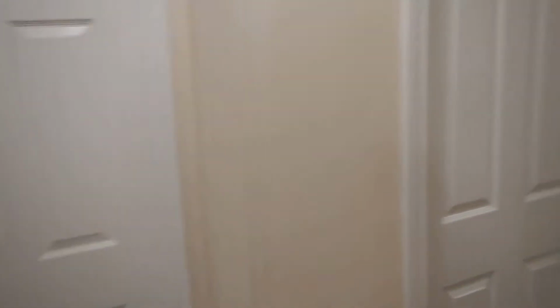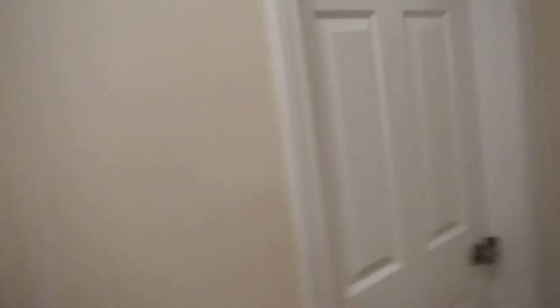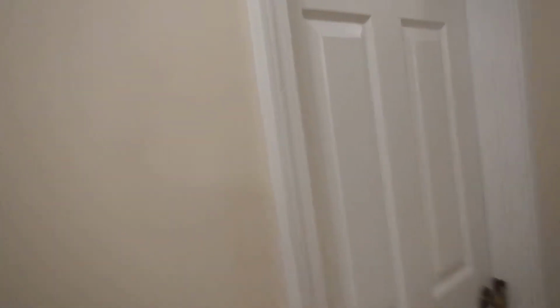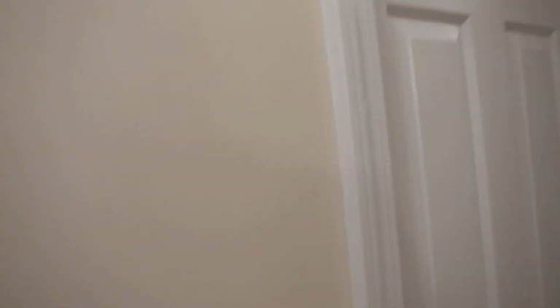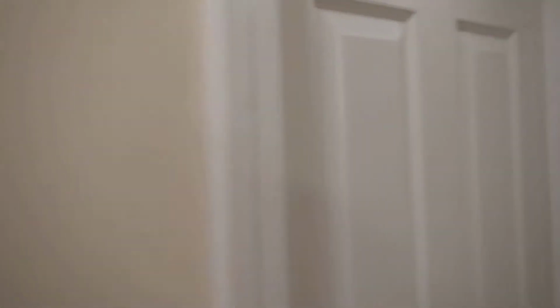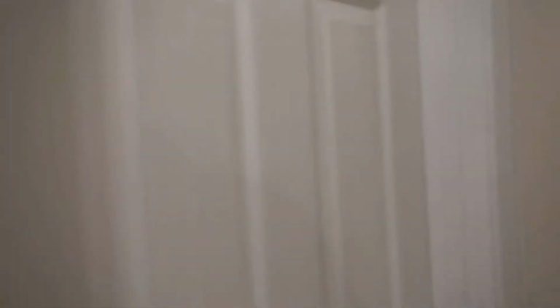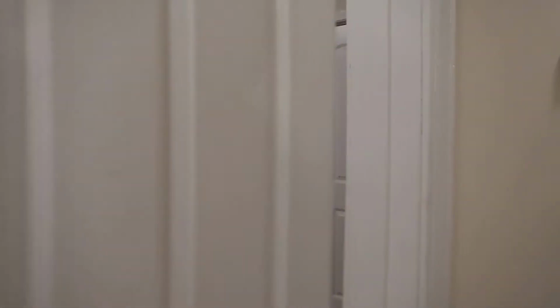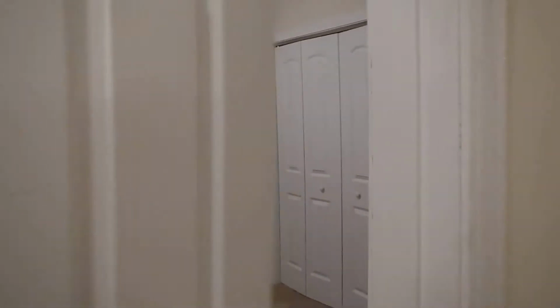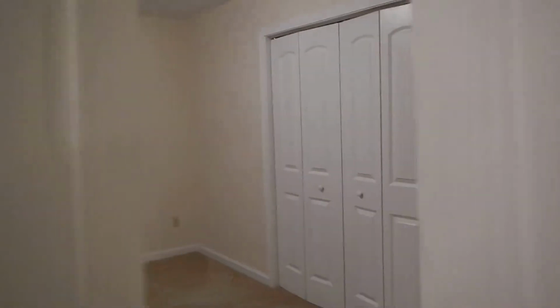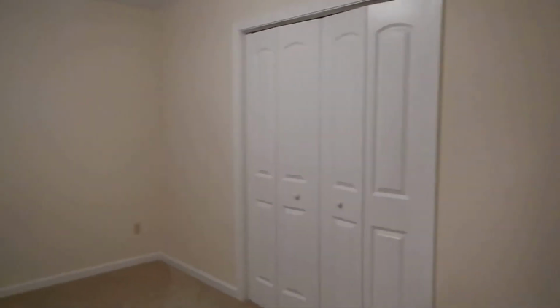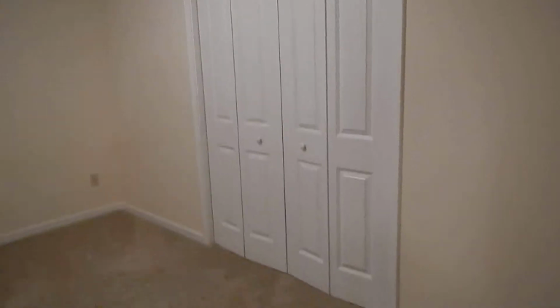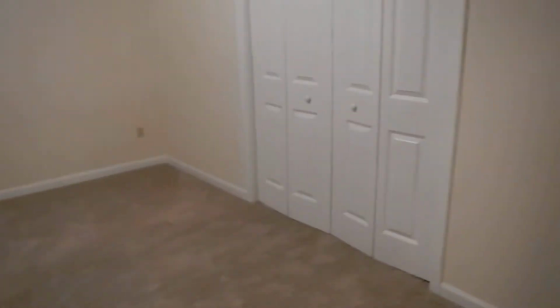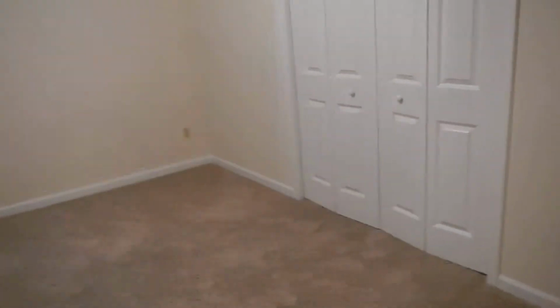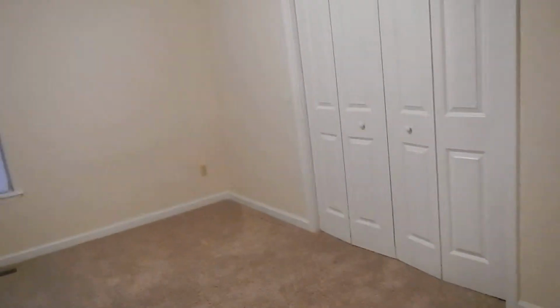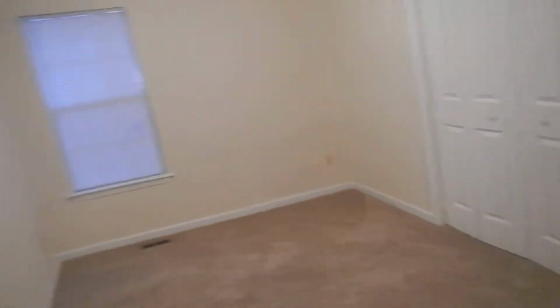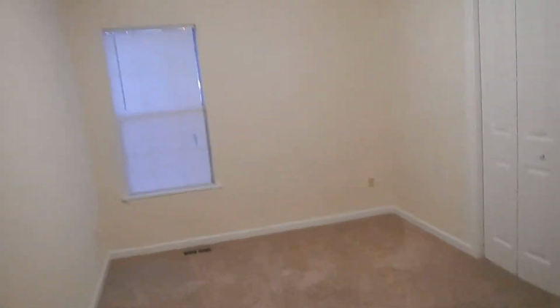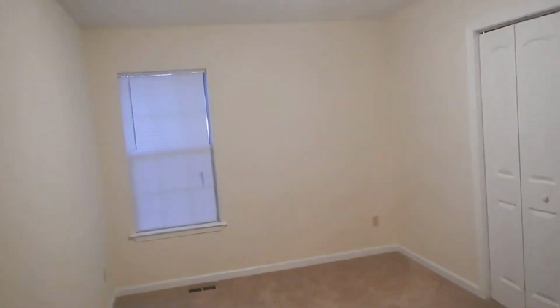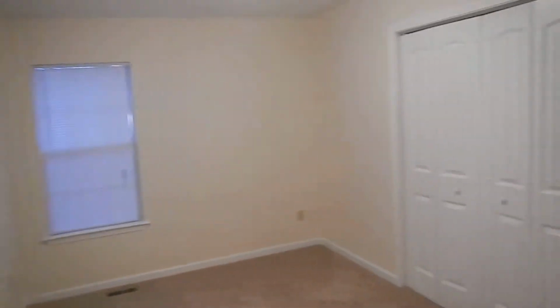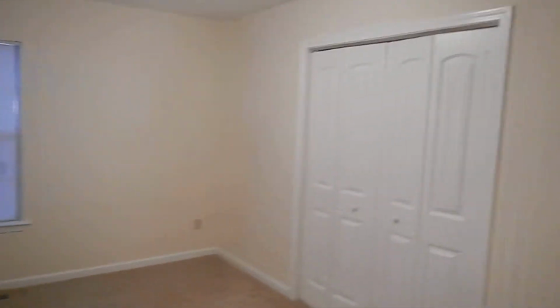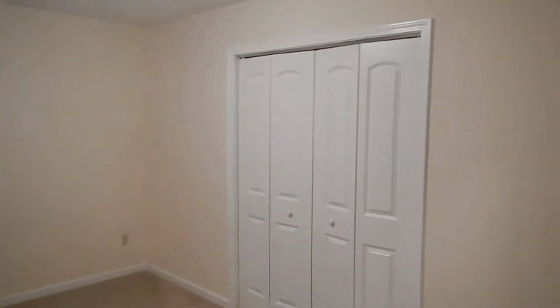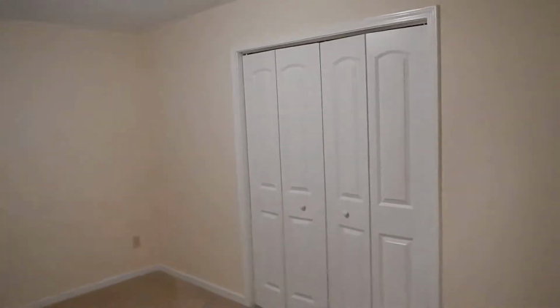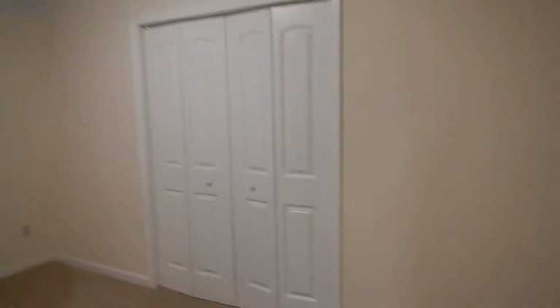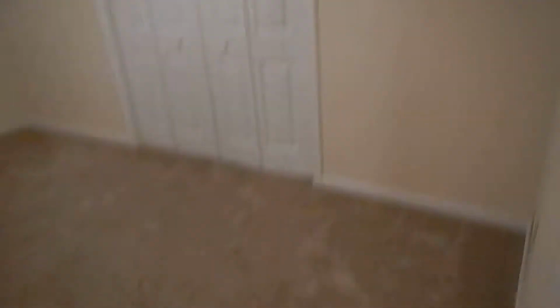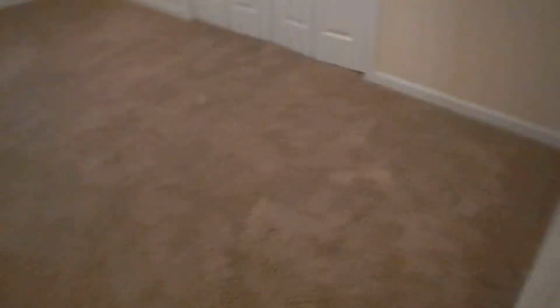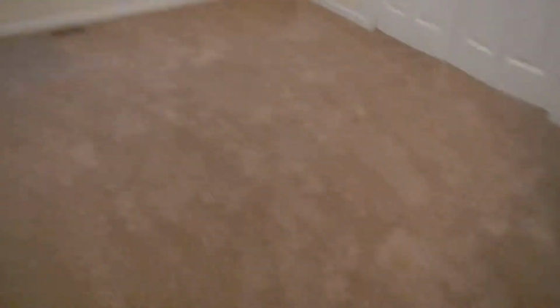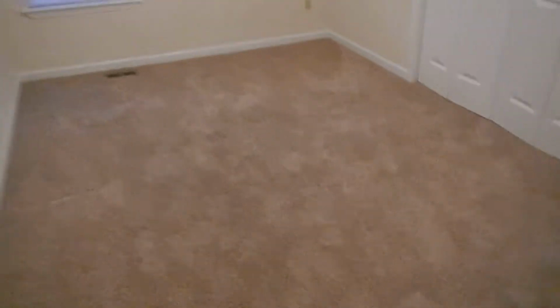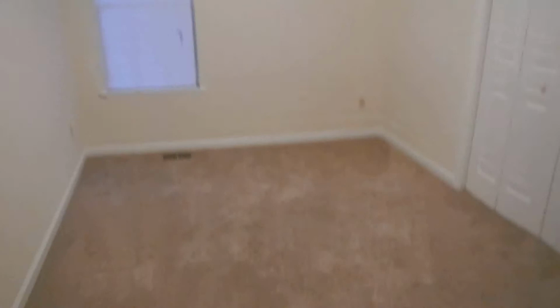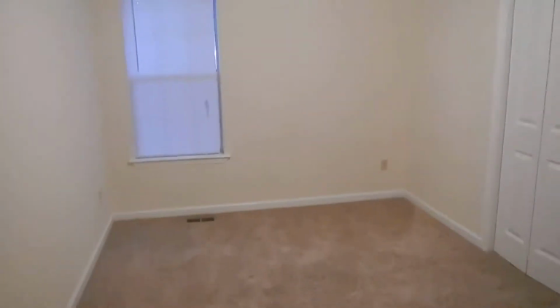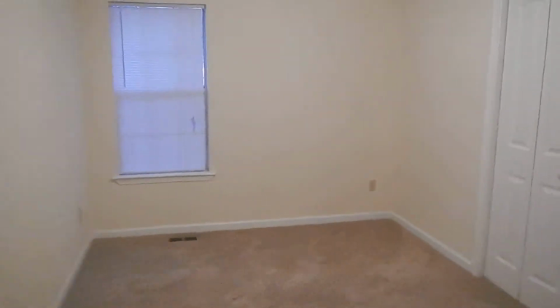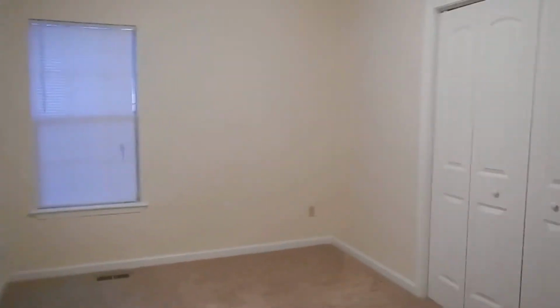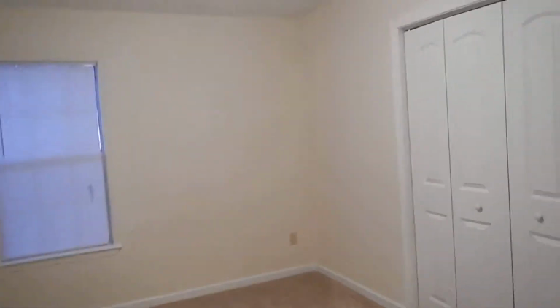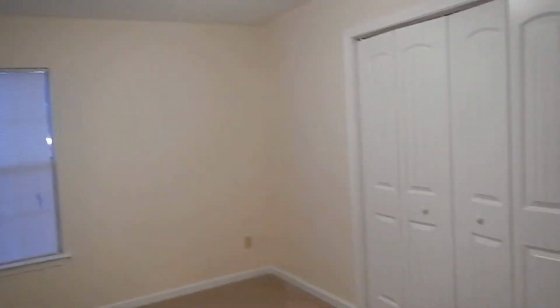Here is bedroom number two. Big closet, brand new carpet, and the paint really looks nice.